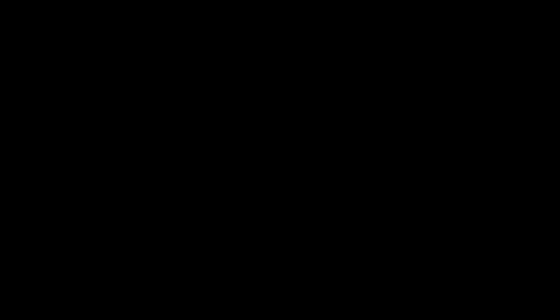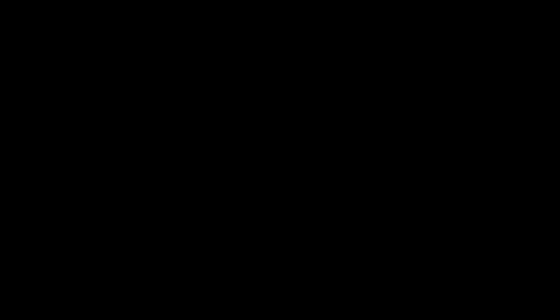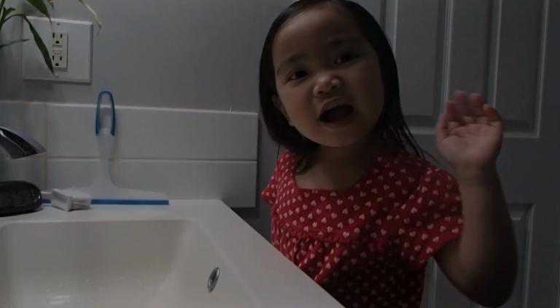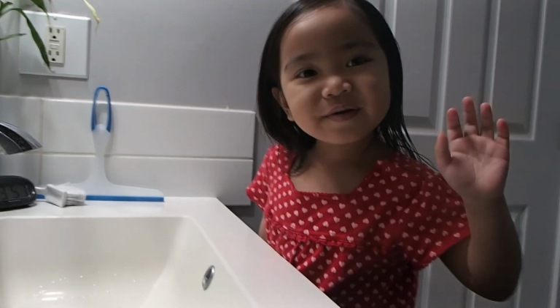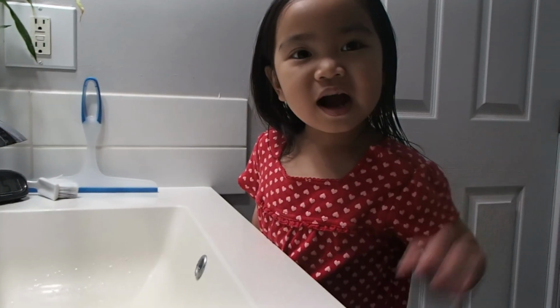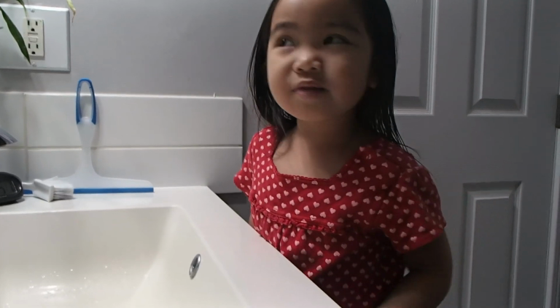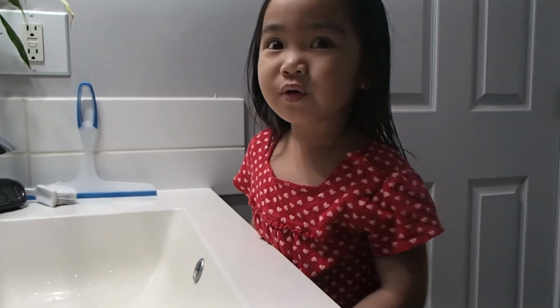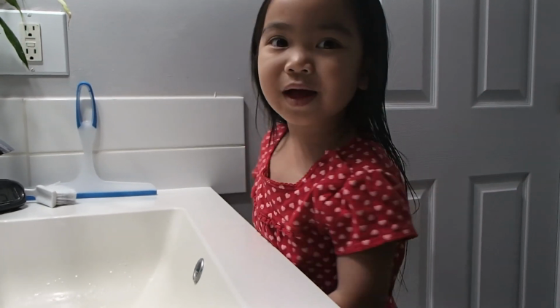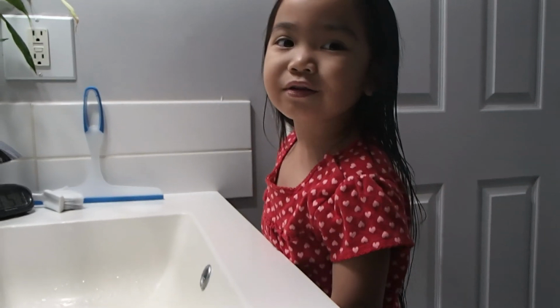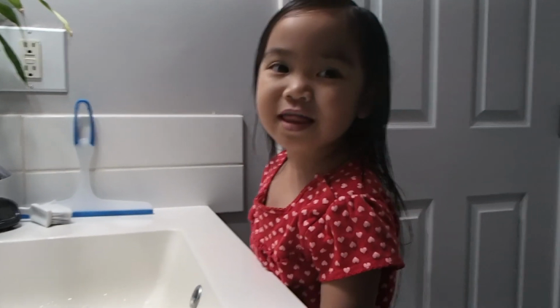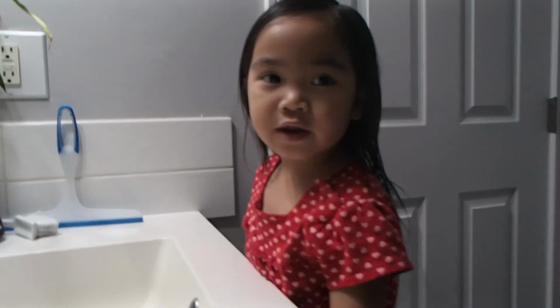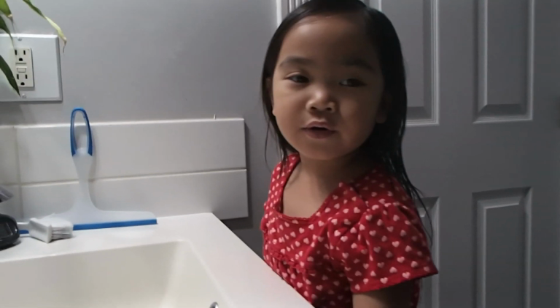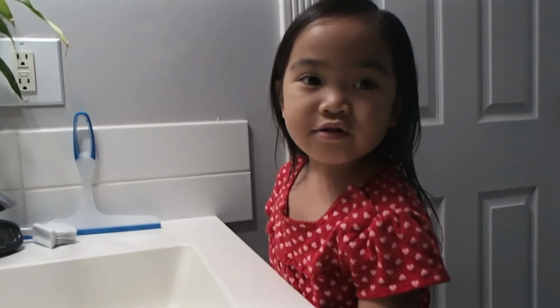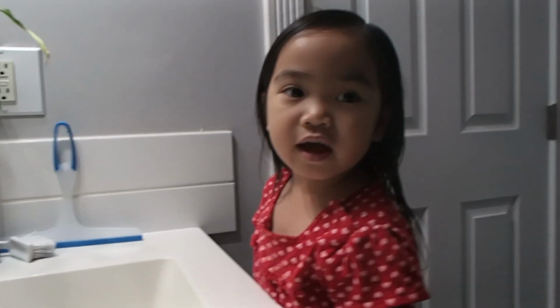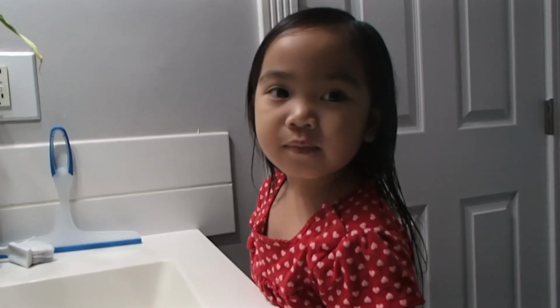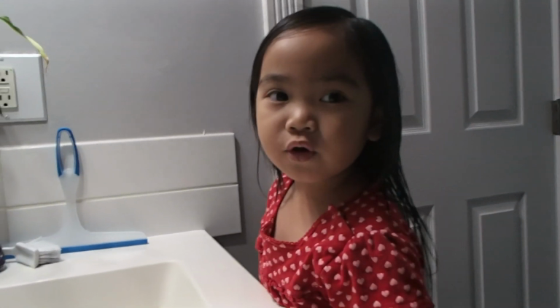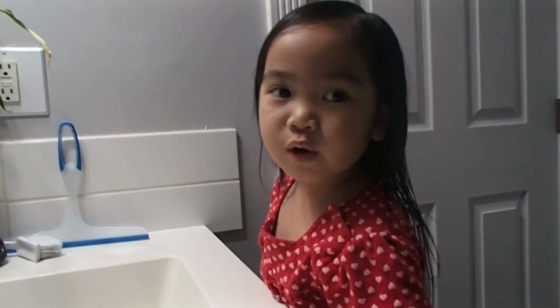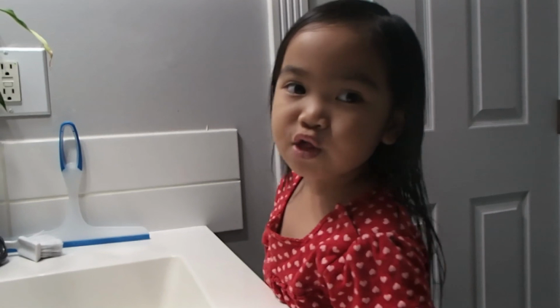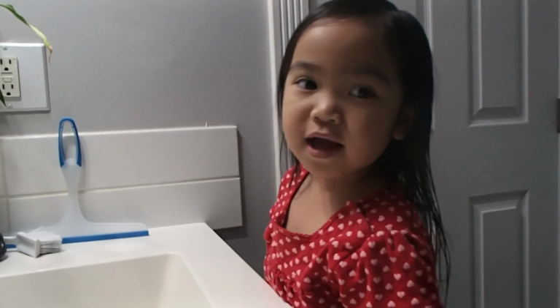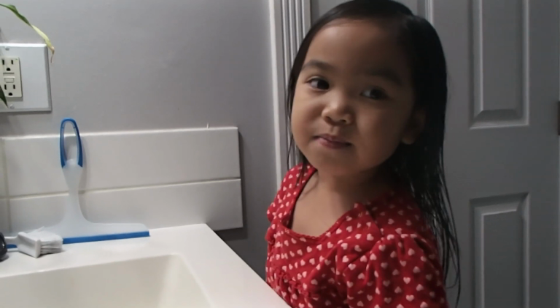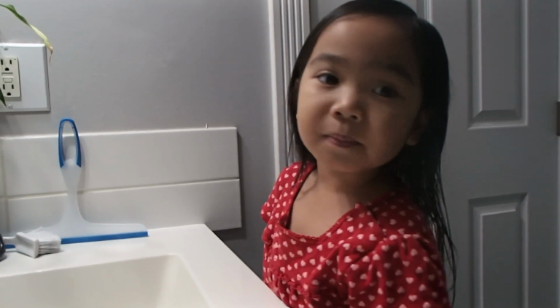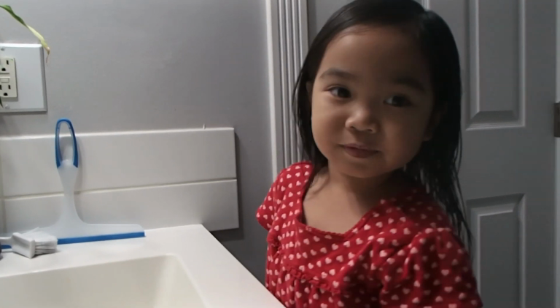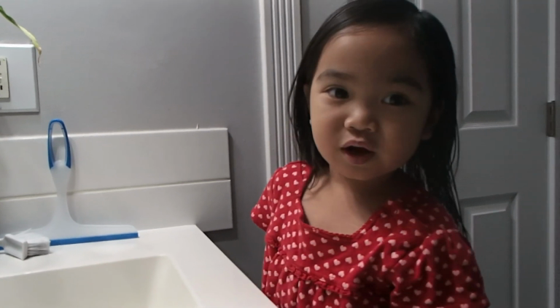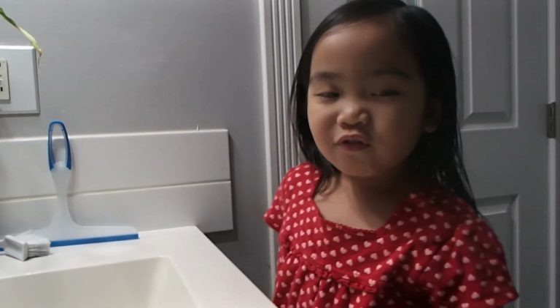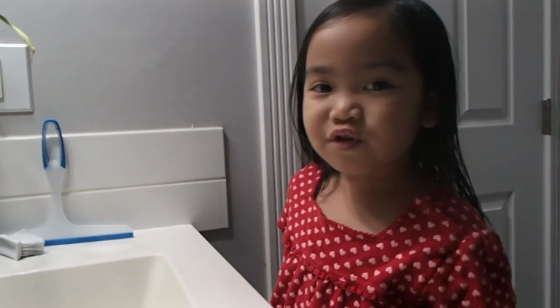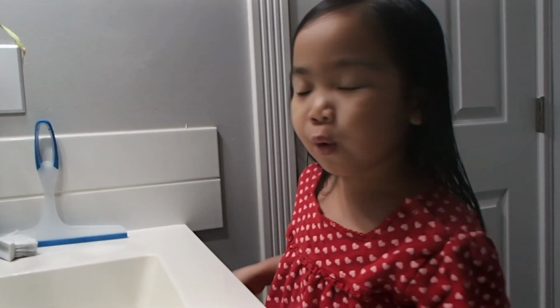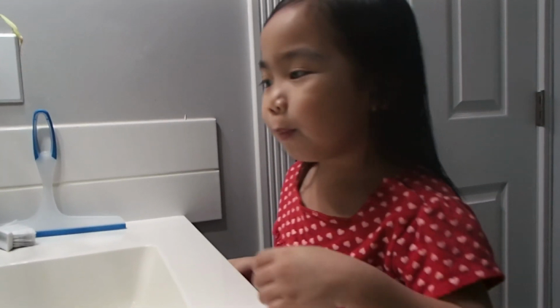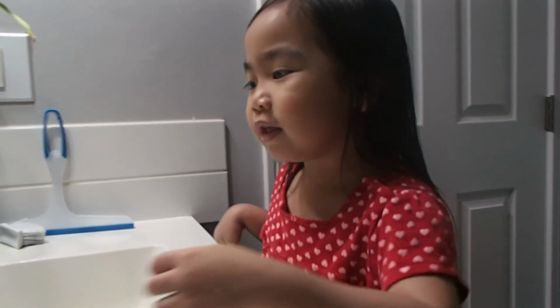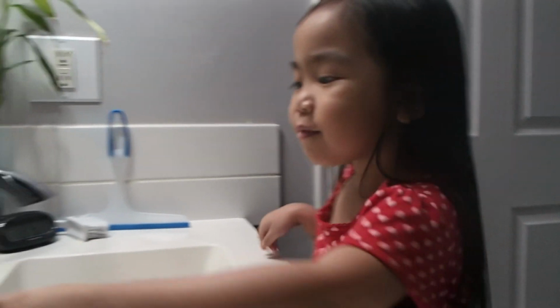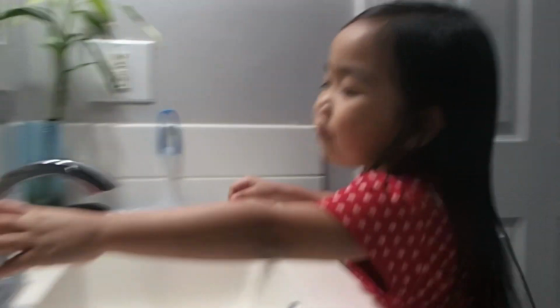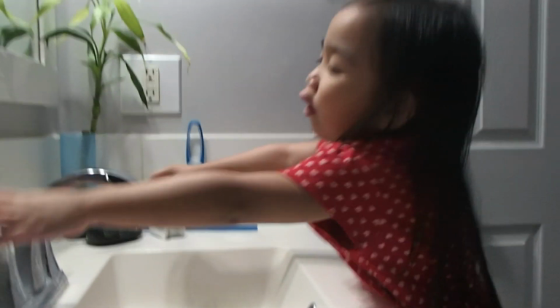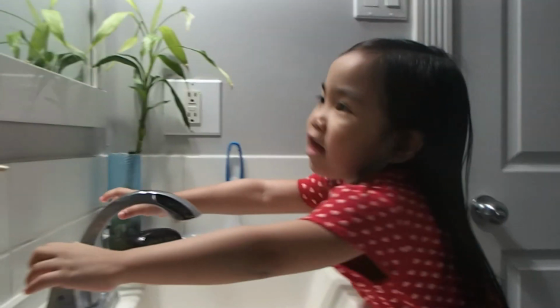Hi everyone, welcome back to my channel. Today I'm going to show you how to wash your hands properly. First, you open the faucet.